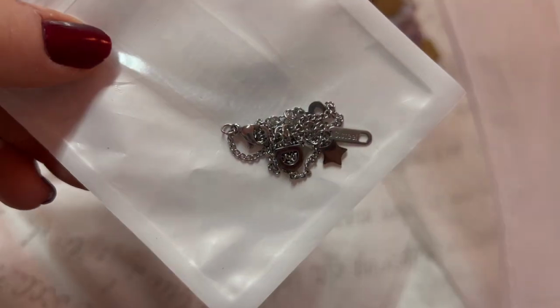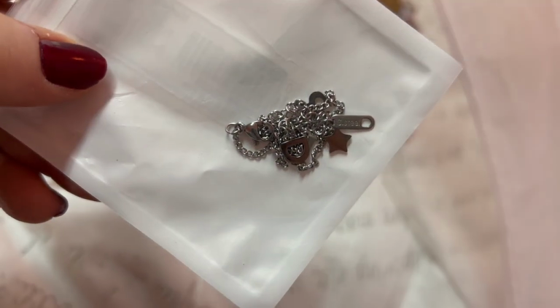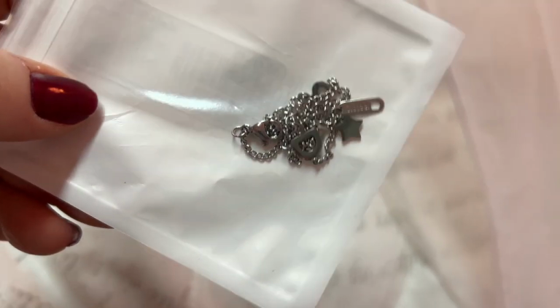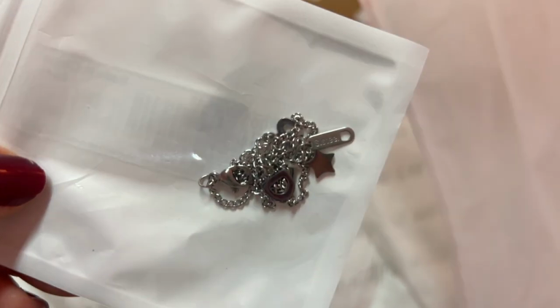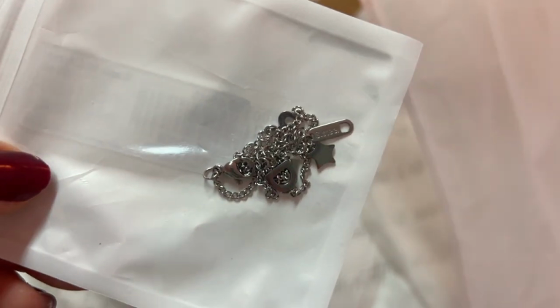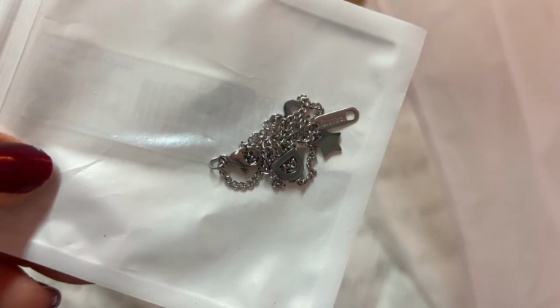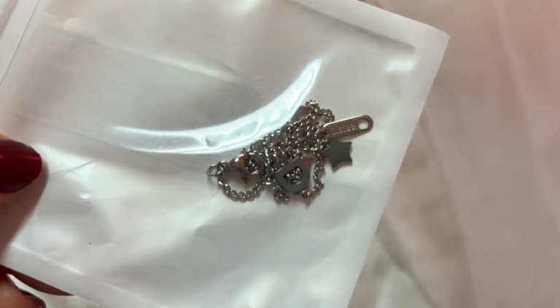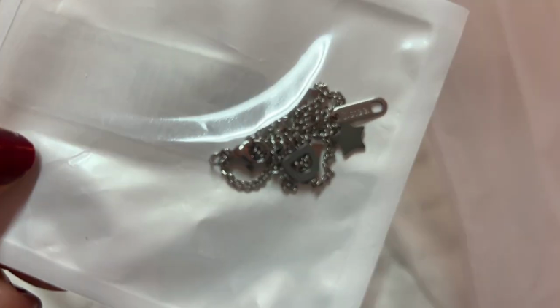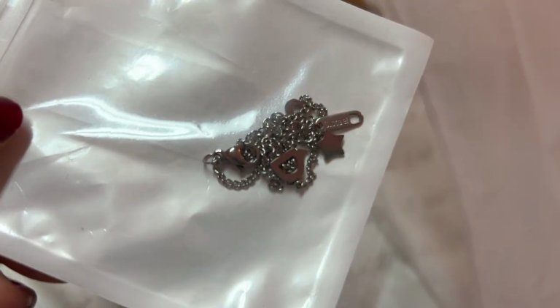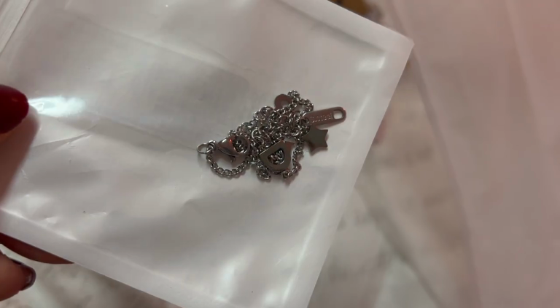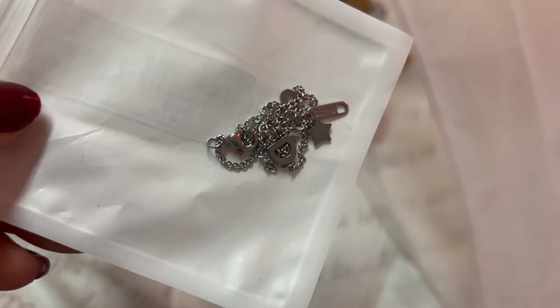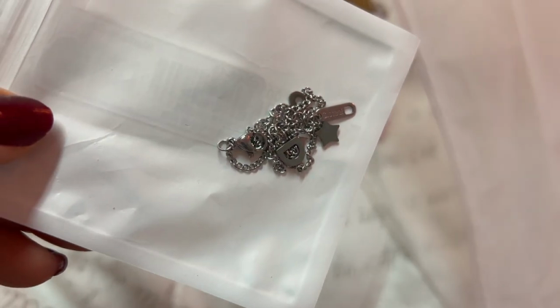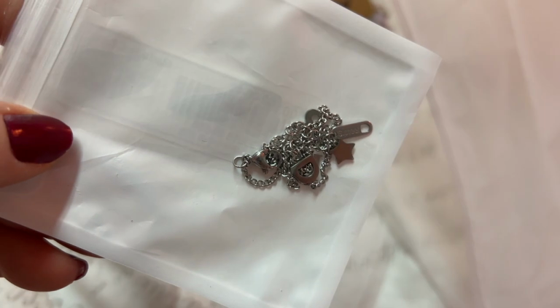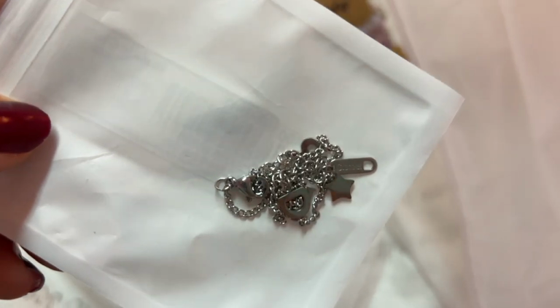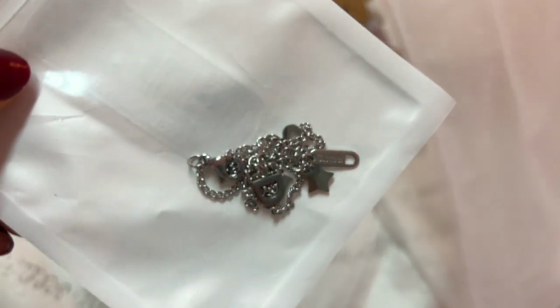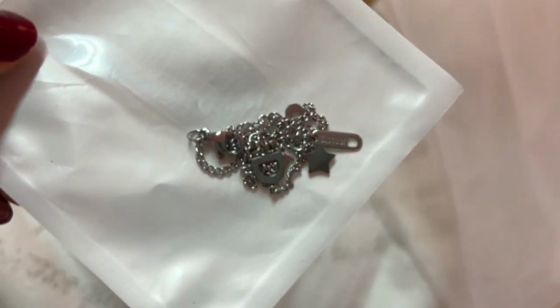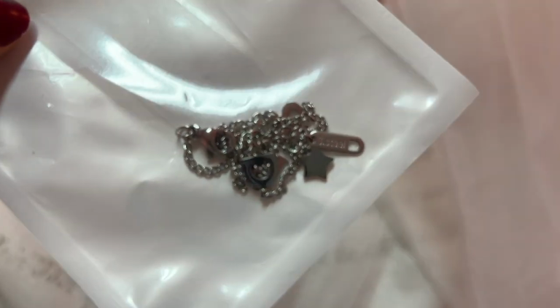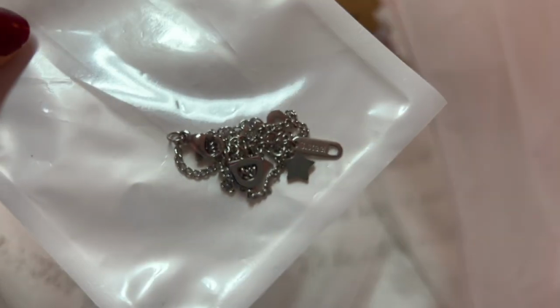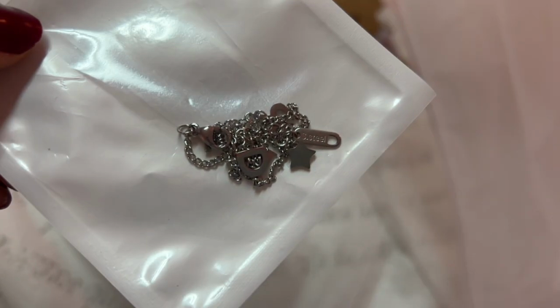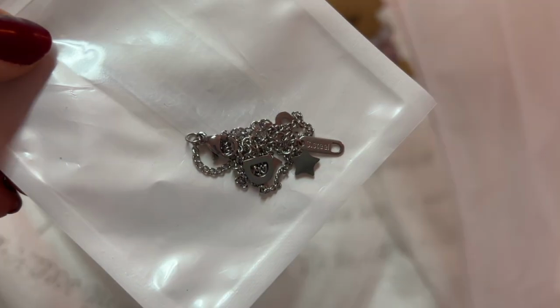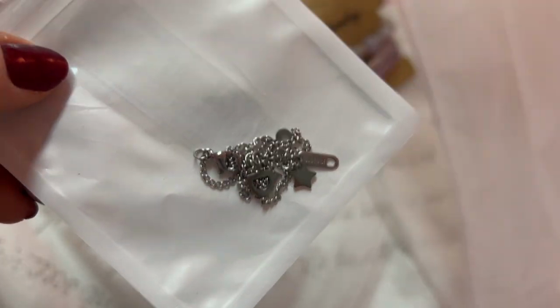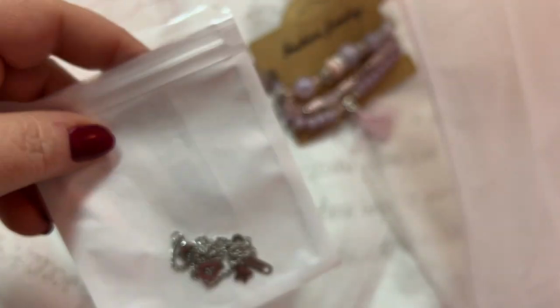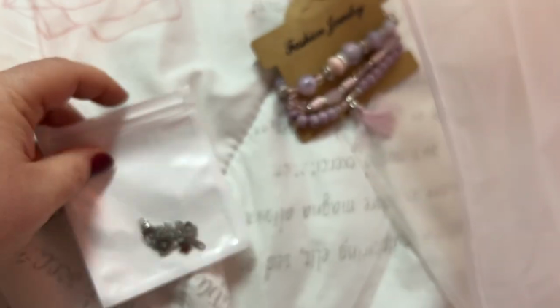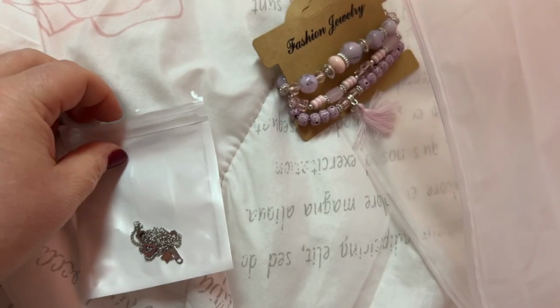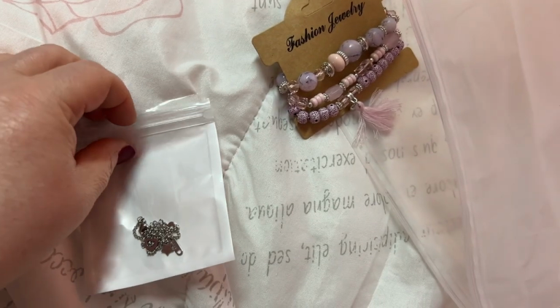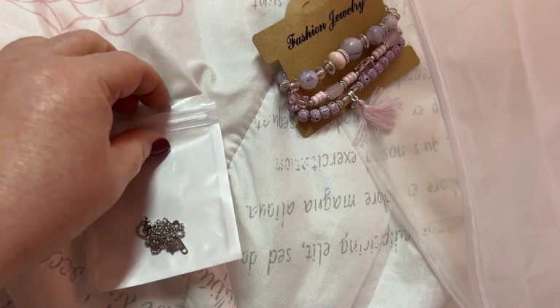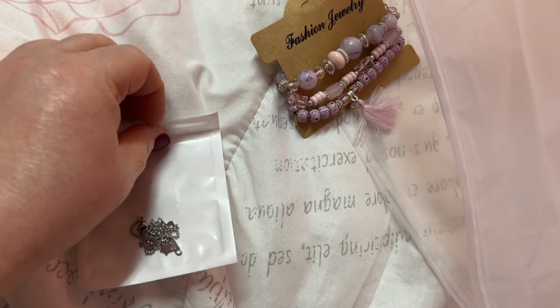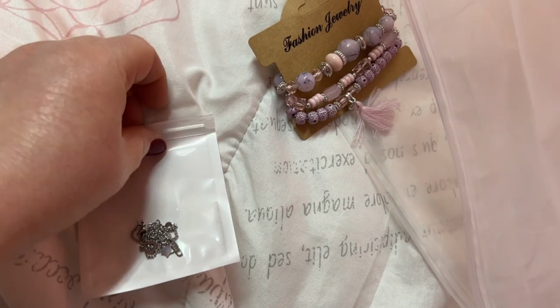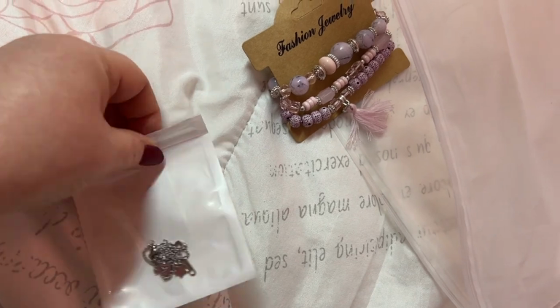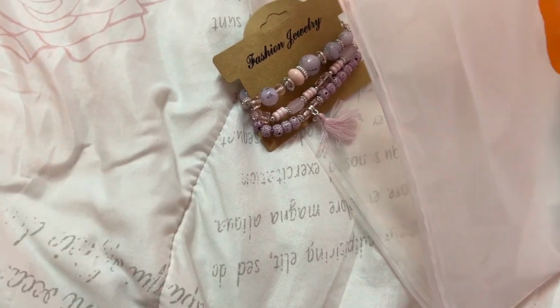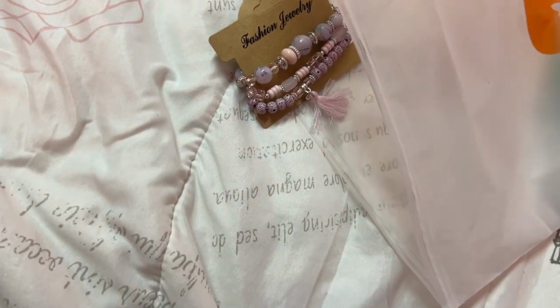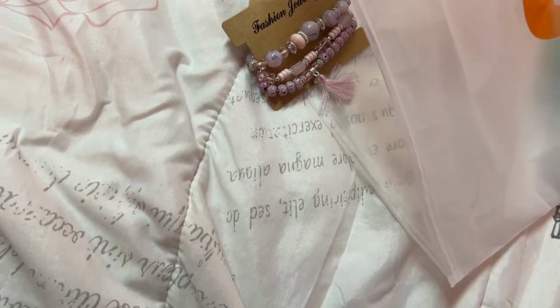Oh yeah, I remember this — this is a bracelet and it says like 'Dior' on it. That is so pretty. I'm going to get this open.